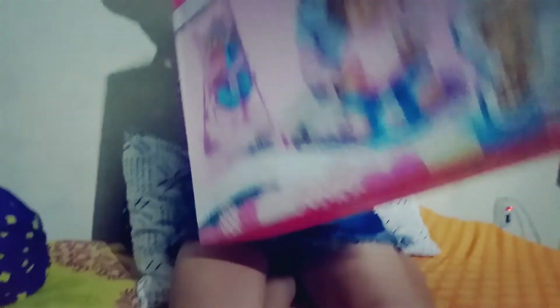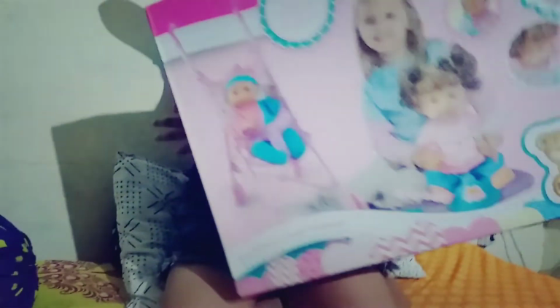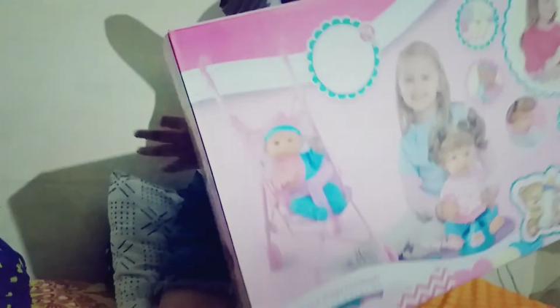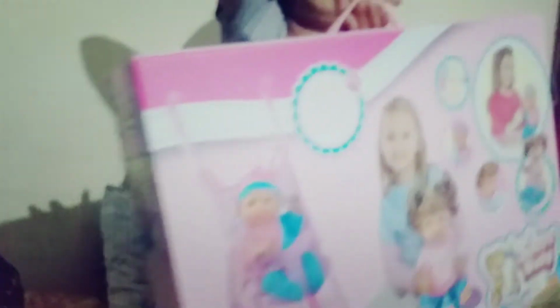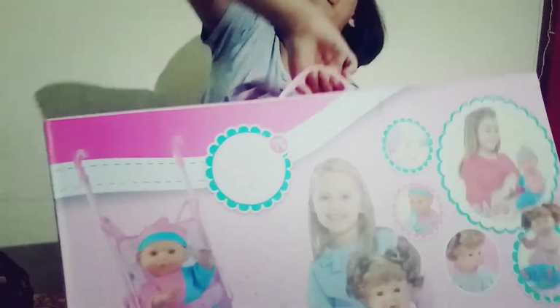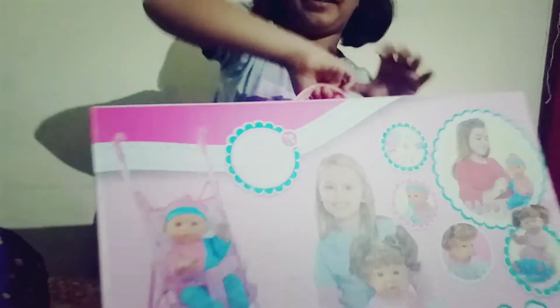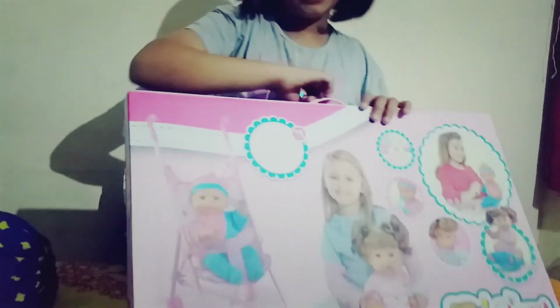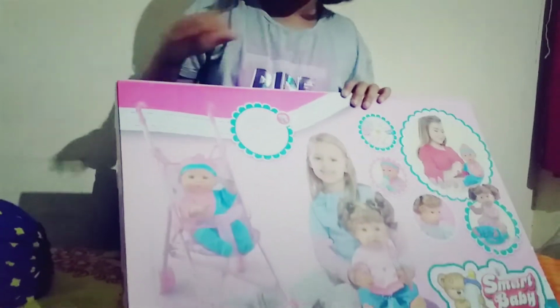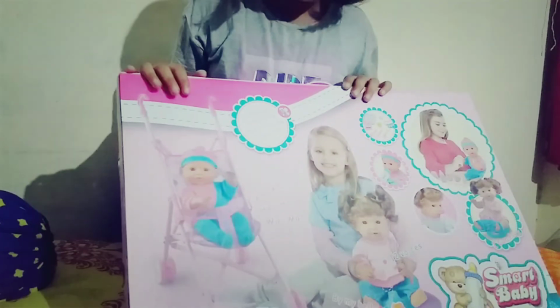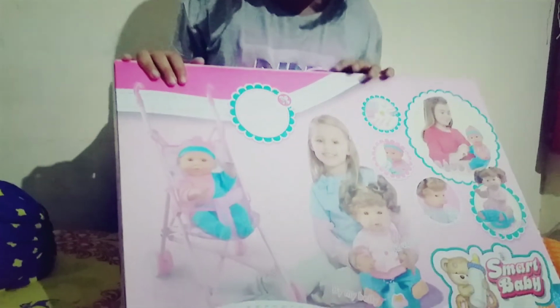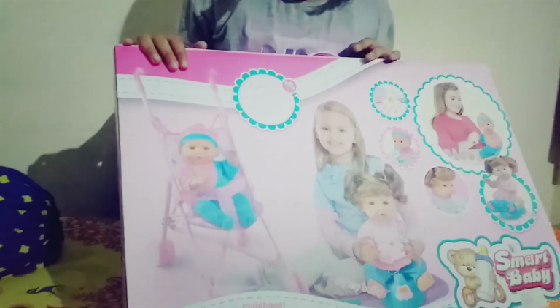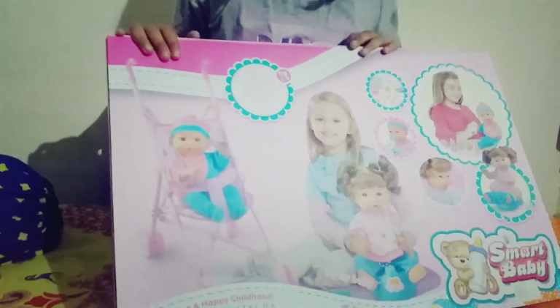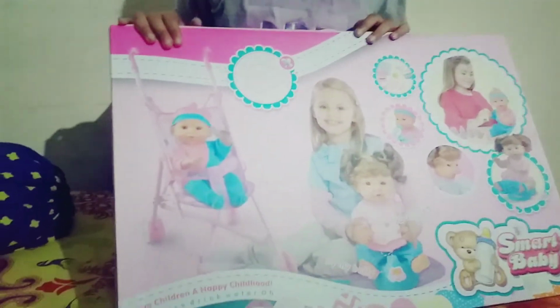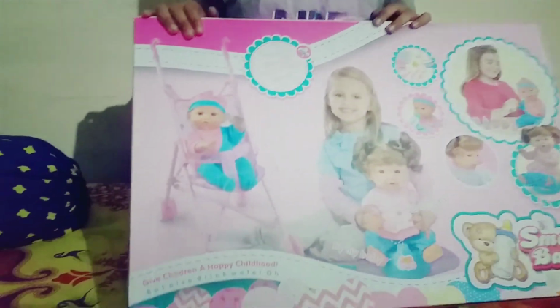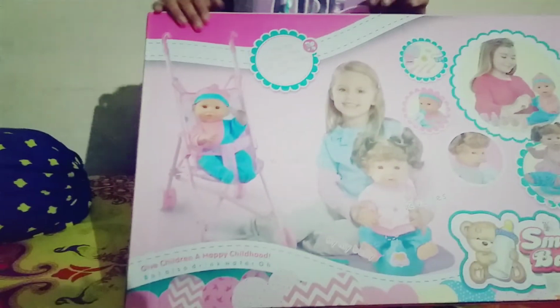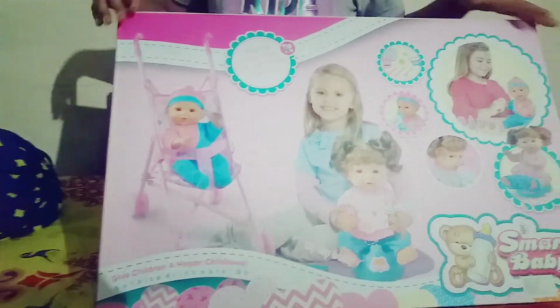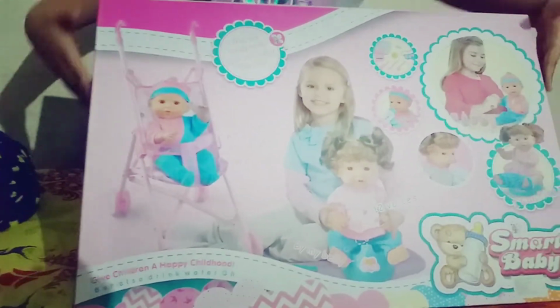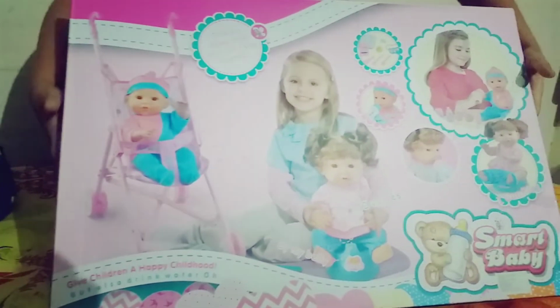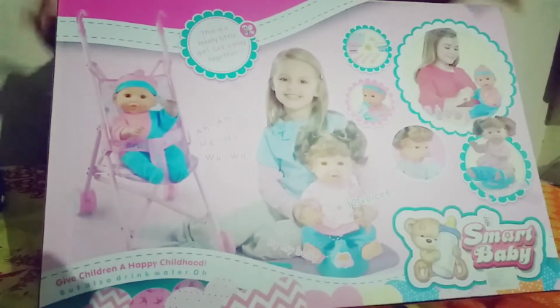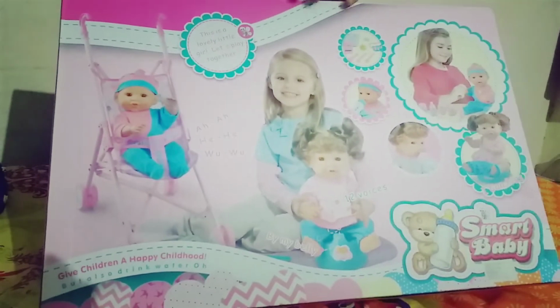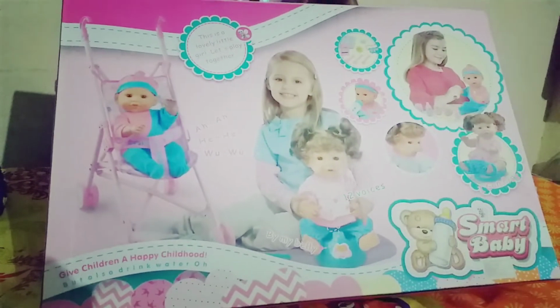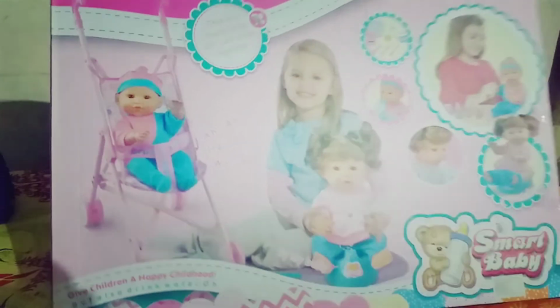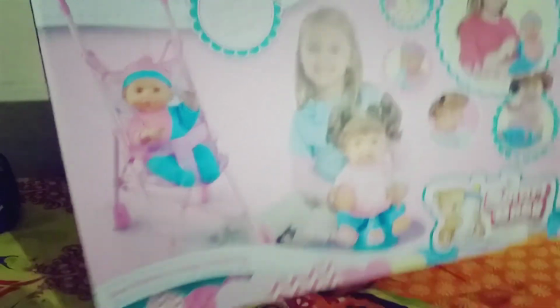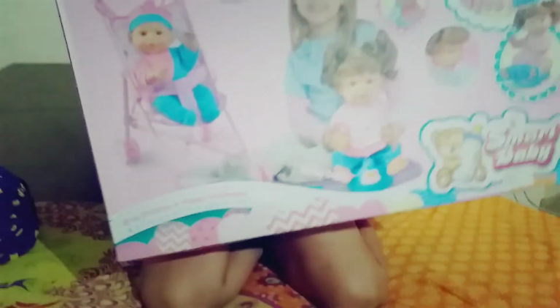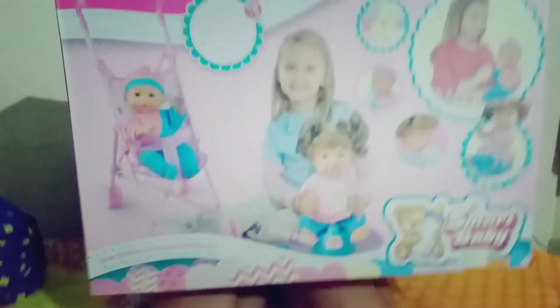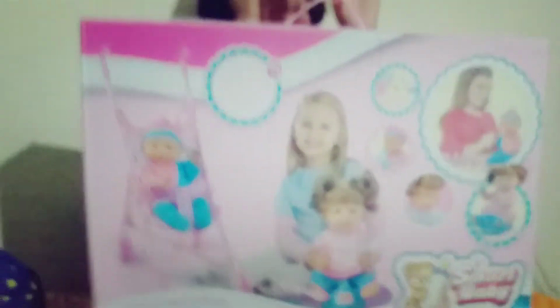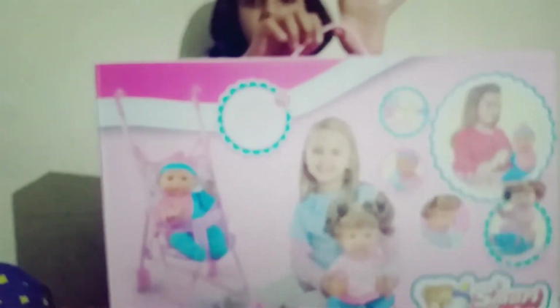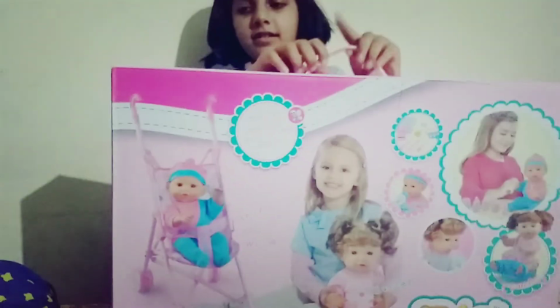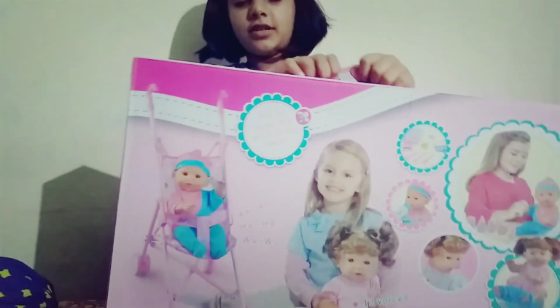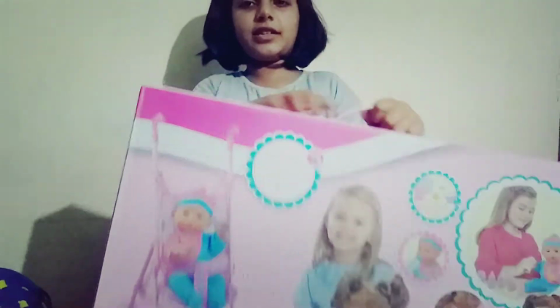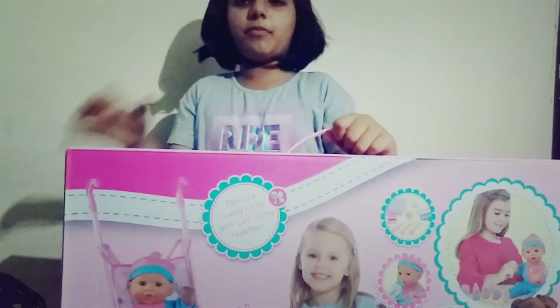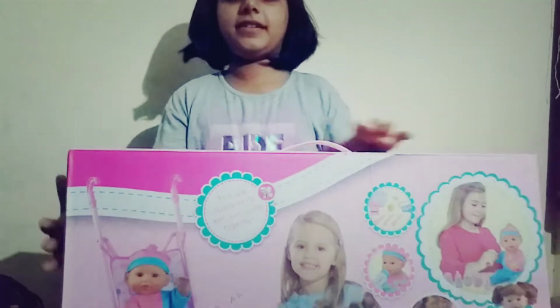It's the back side of the box and this whole box is pink and it has a handle on it. So let's open it.